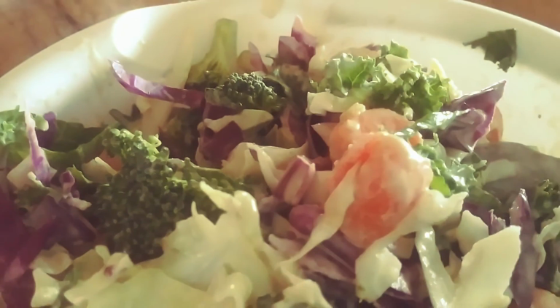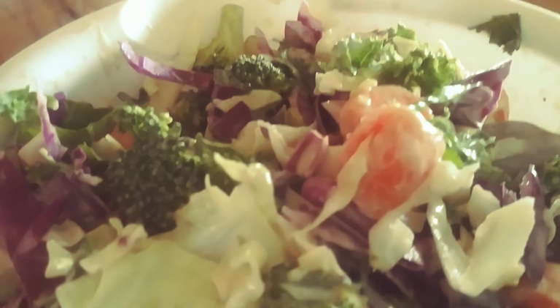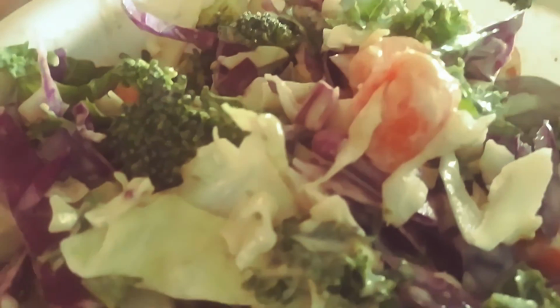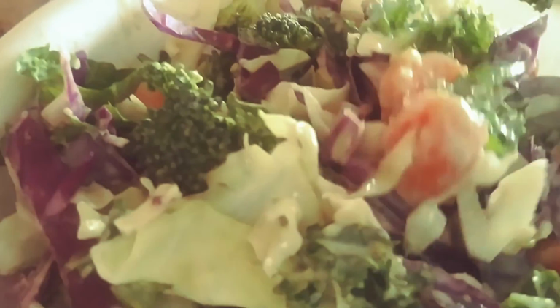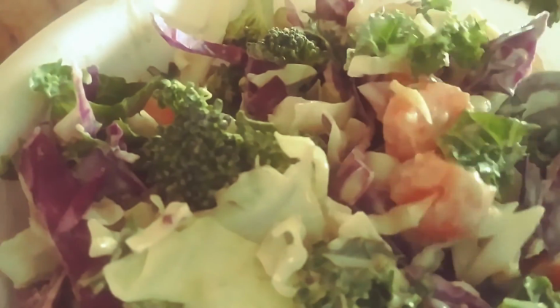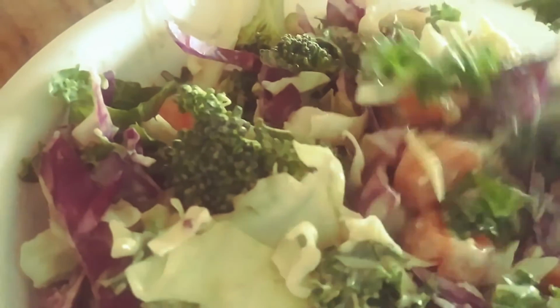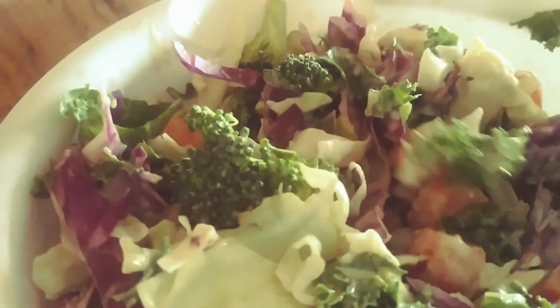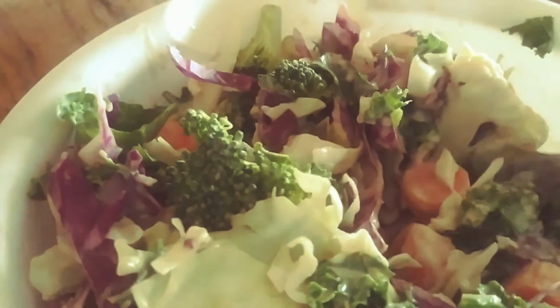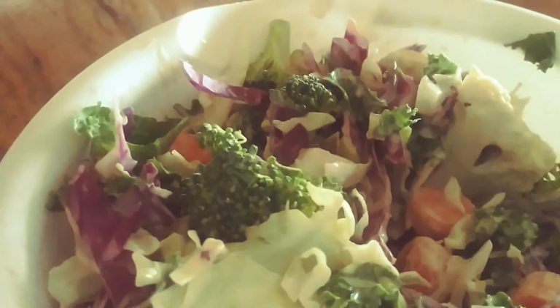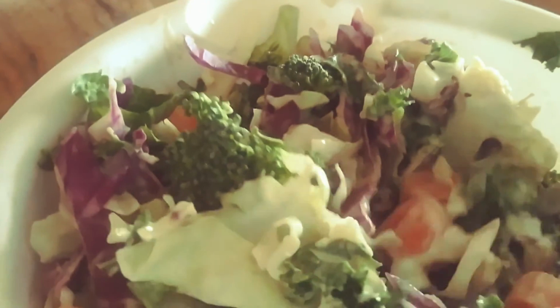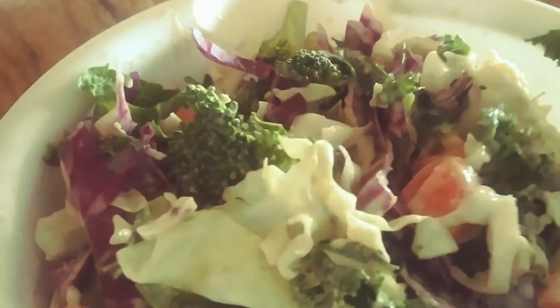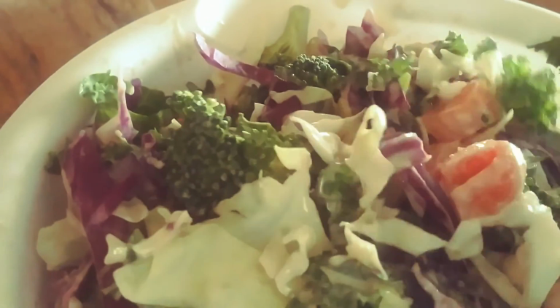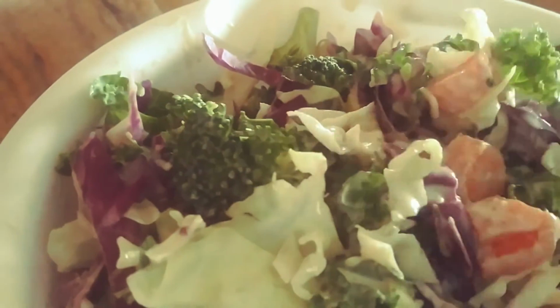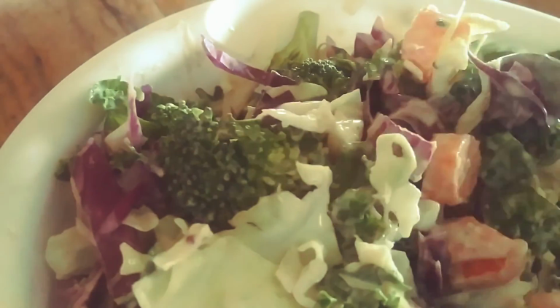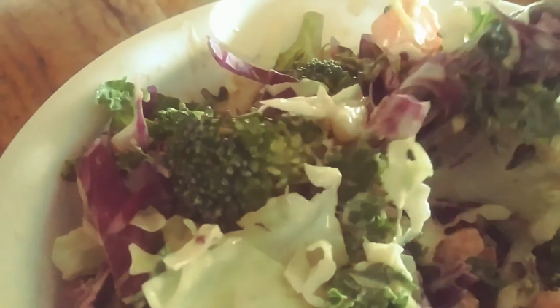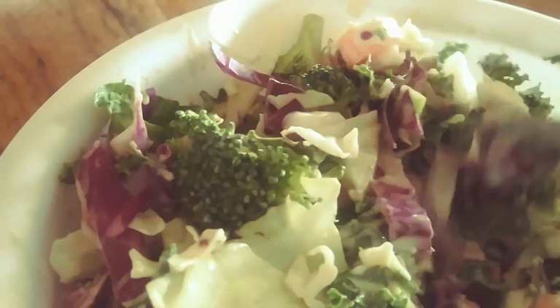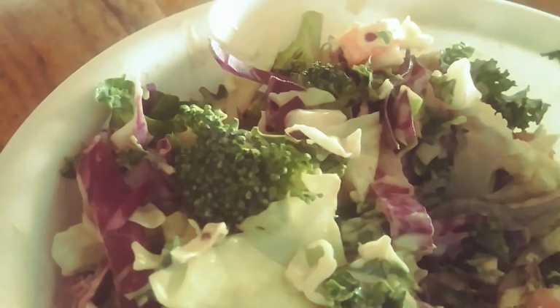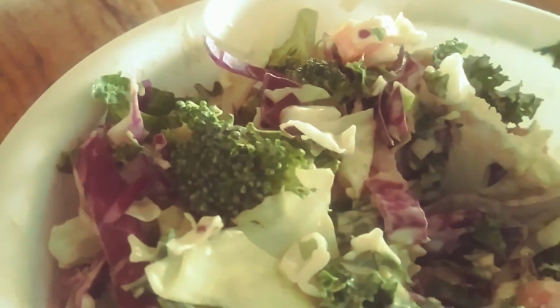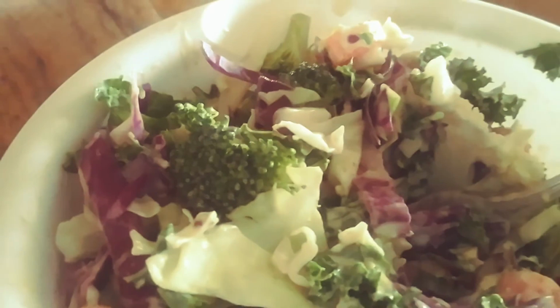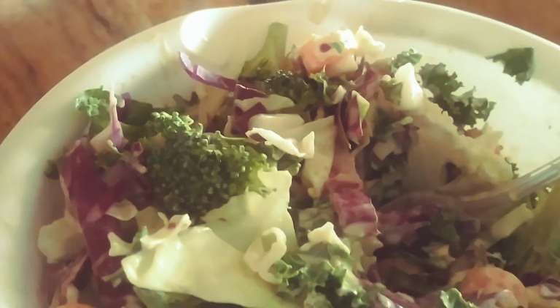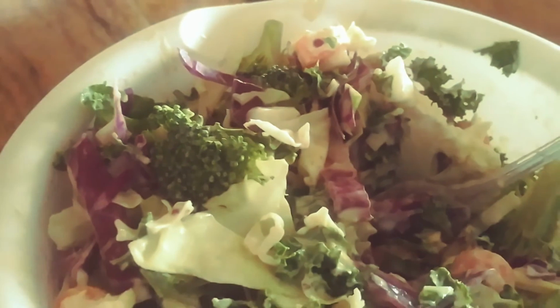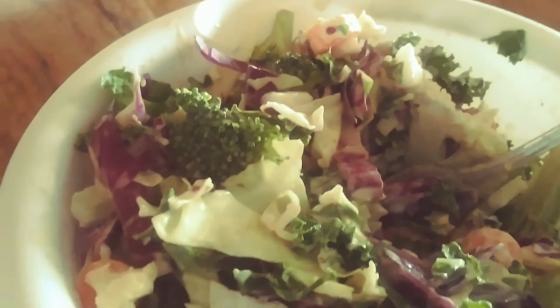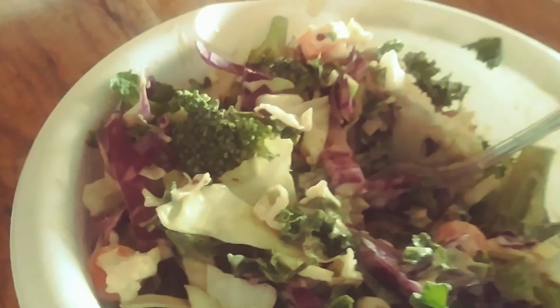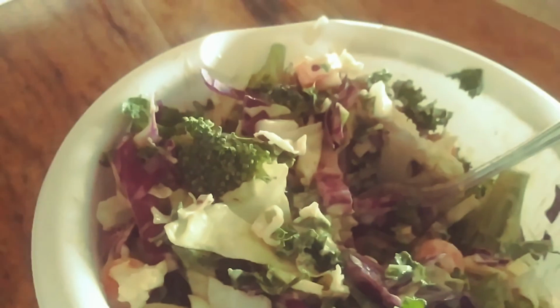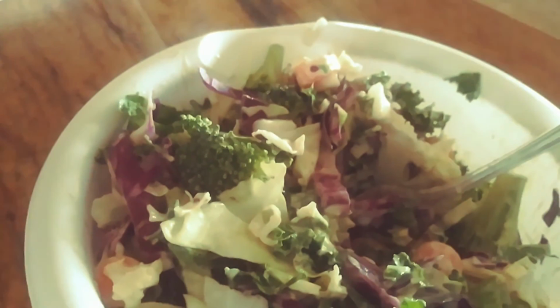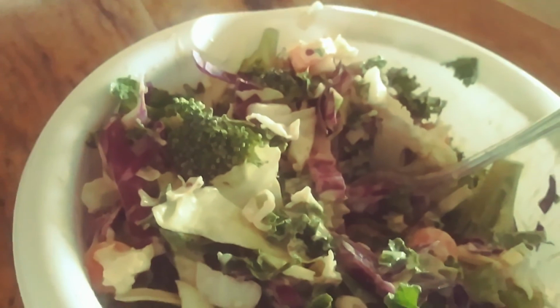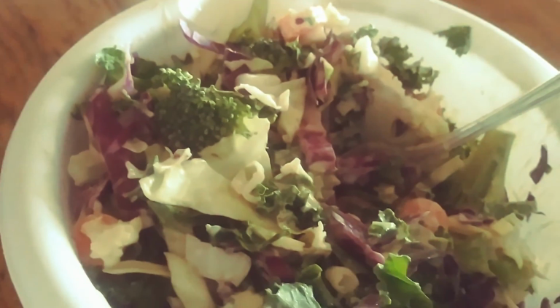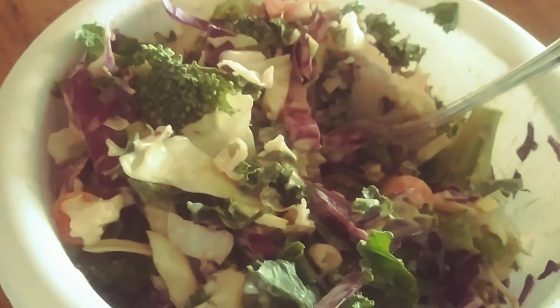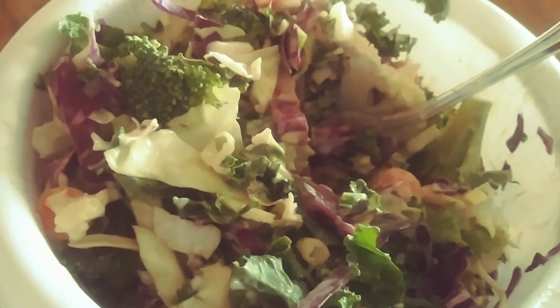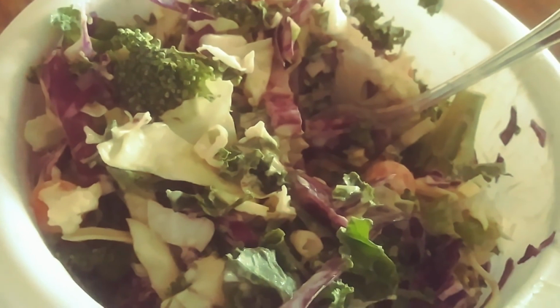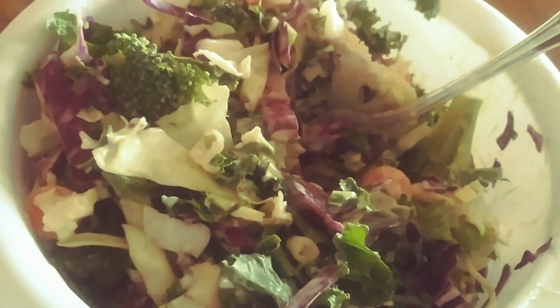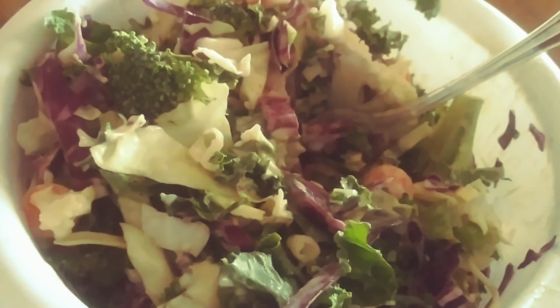Anyhow, I'm going to go eat this beautiful, delicious creation. I hope you're all having something good for lunch today too.